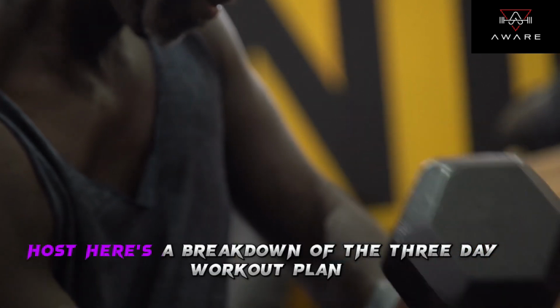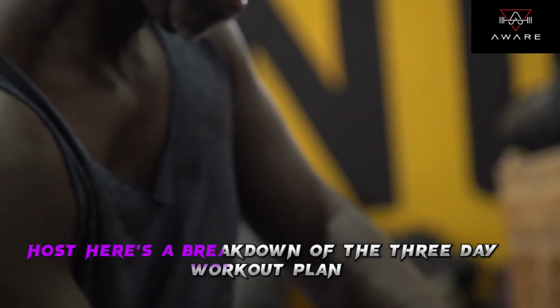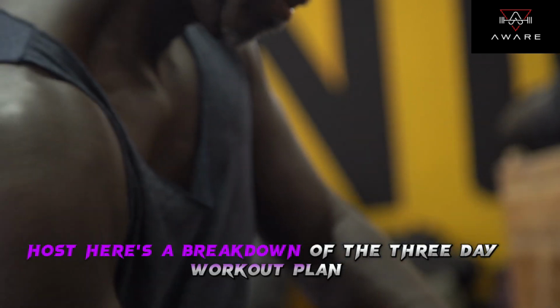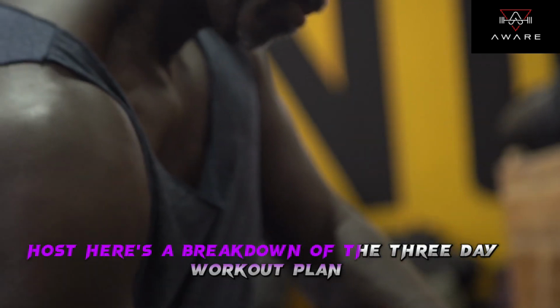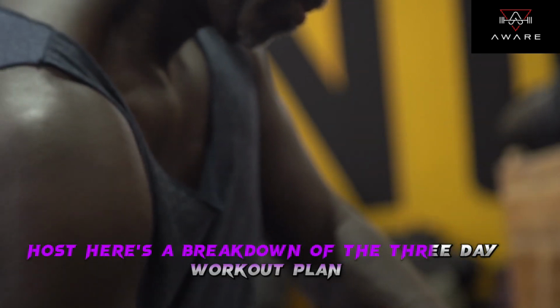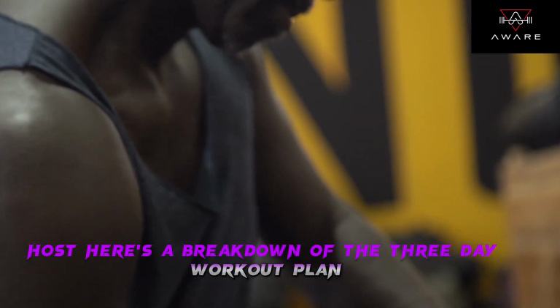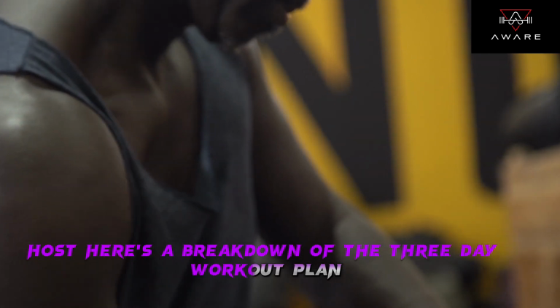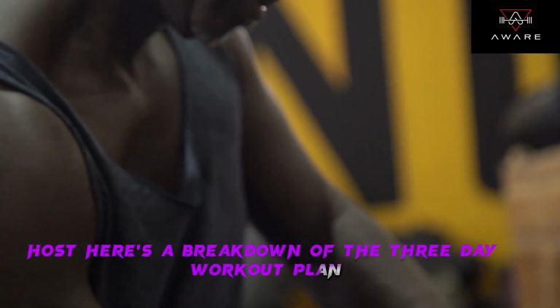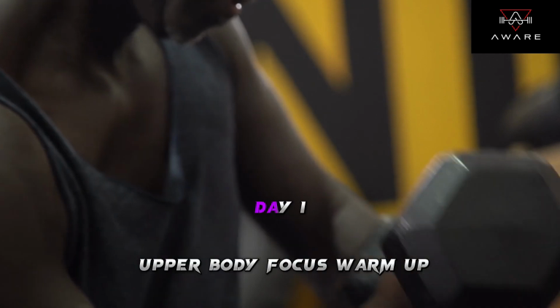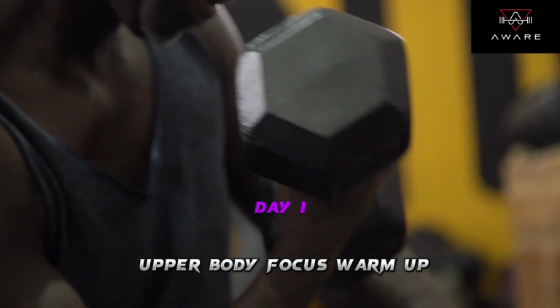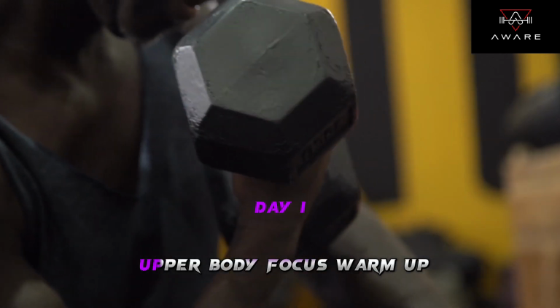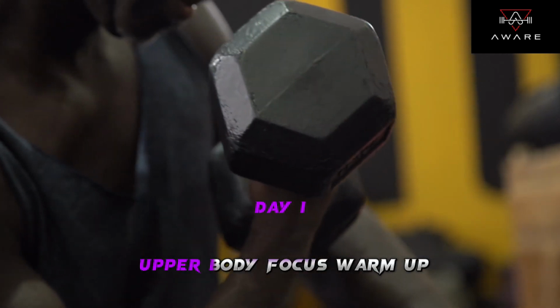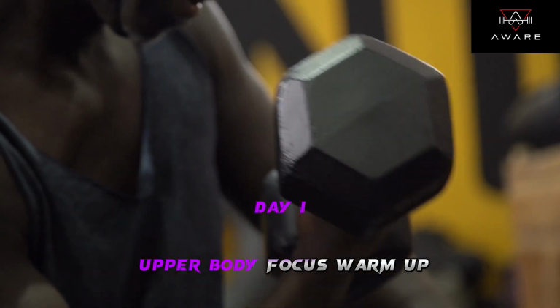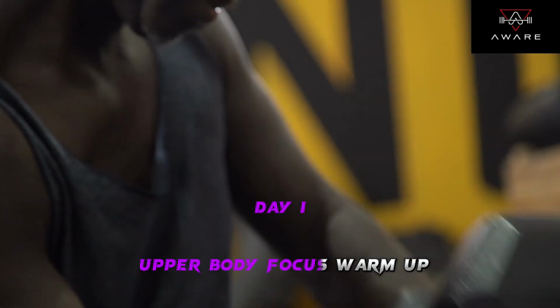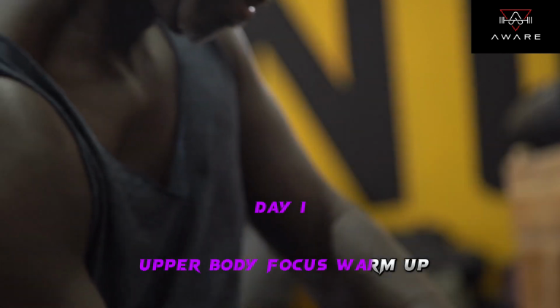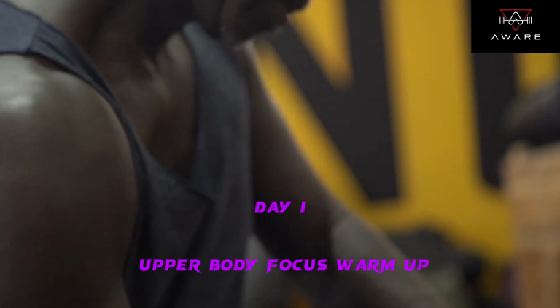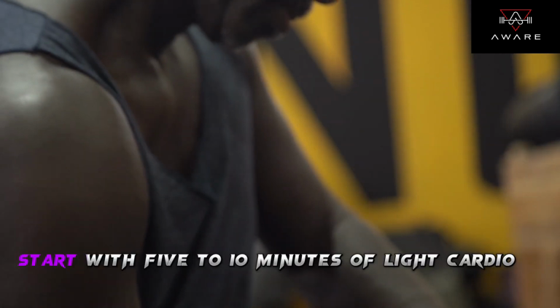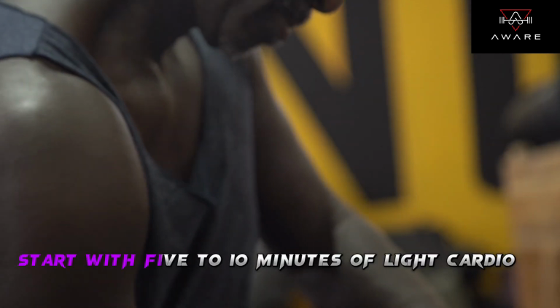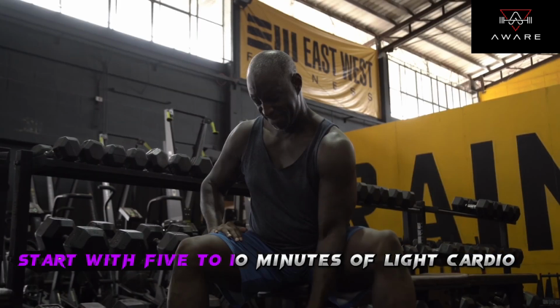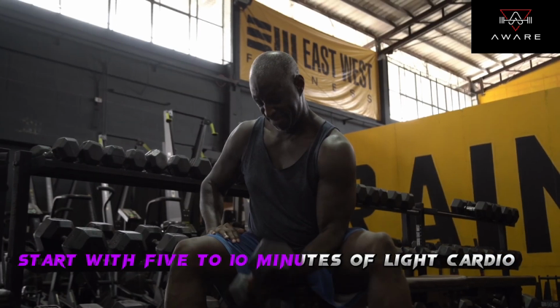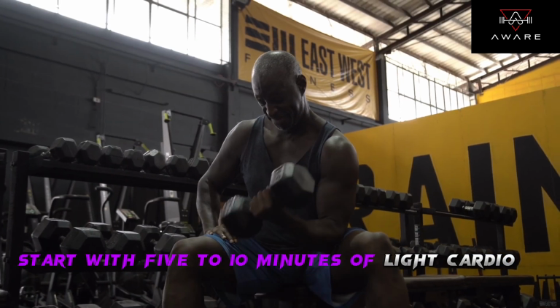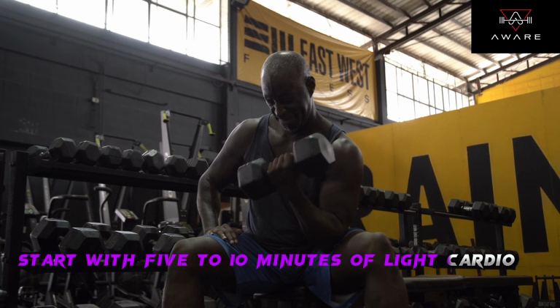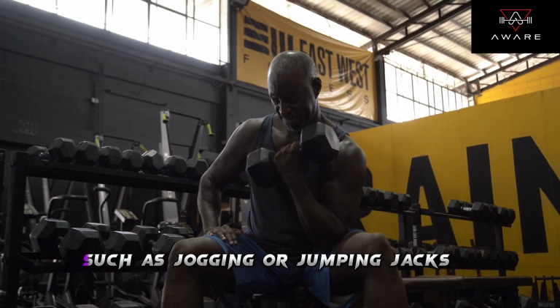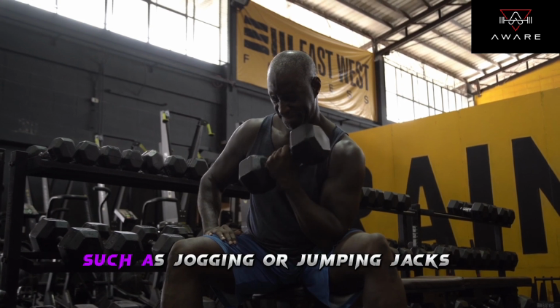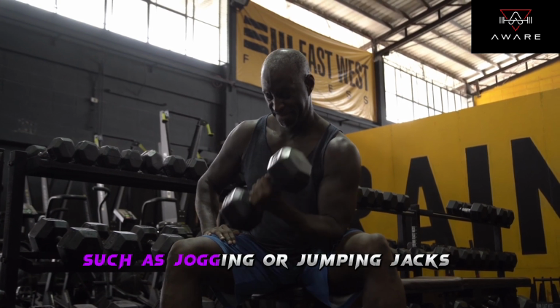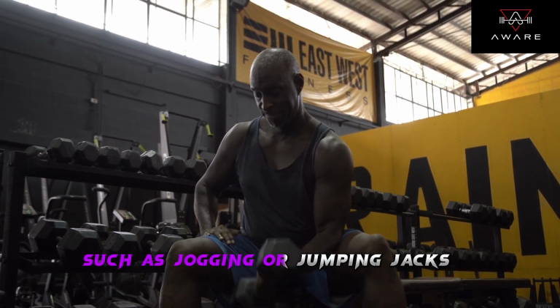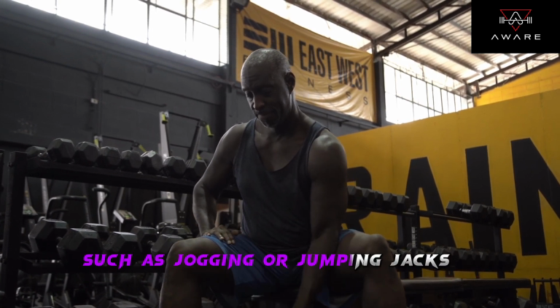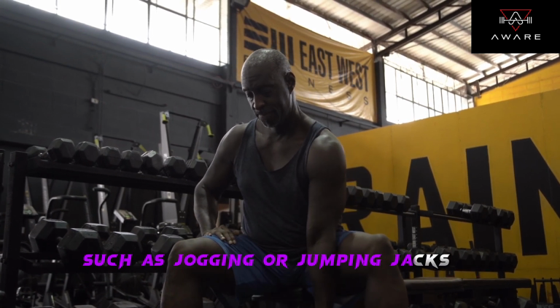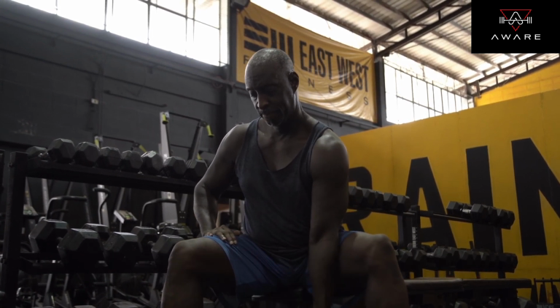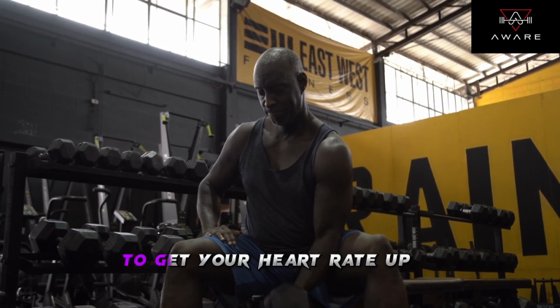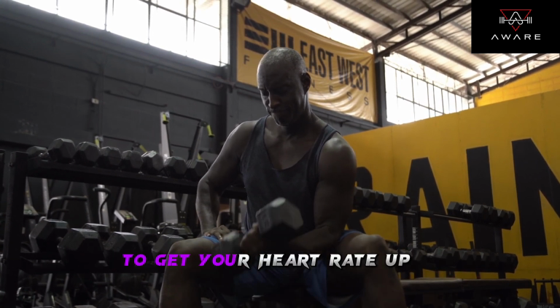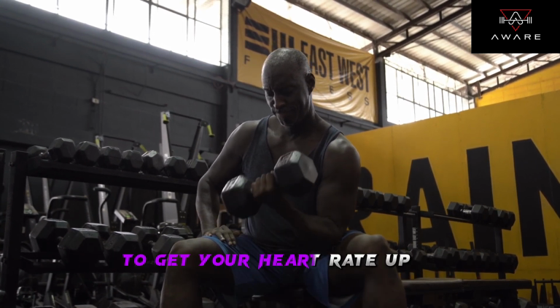Here's a breakdown of the 3-day workout plan. Day 1: Upper body focus. Warm up — start with 5-10 minutes of cardio, such as jogging or jumping jacks, to get your heart rate up.